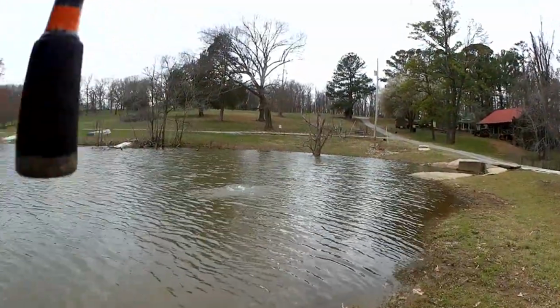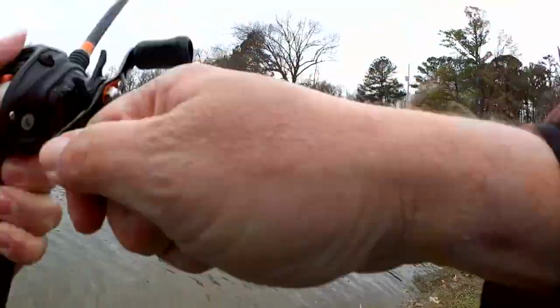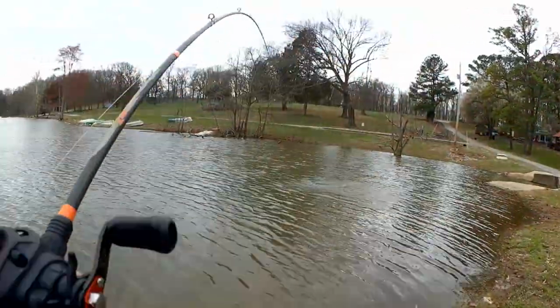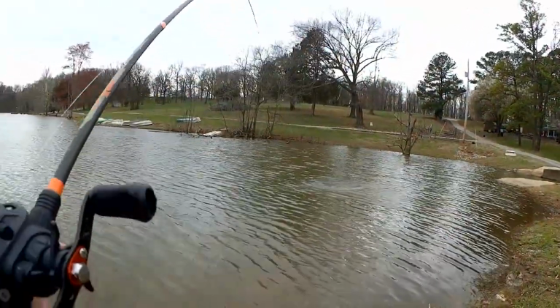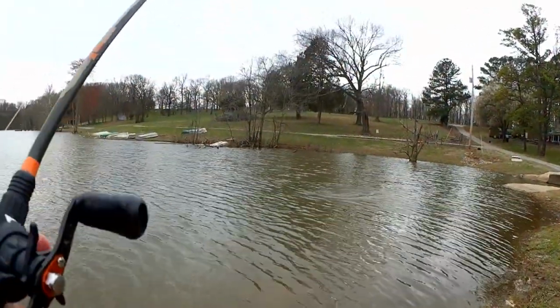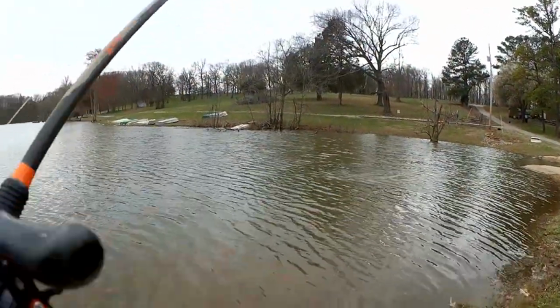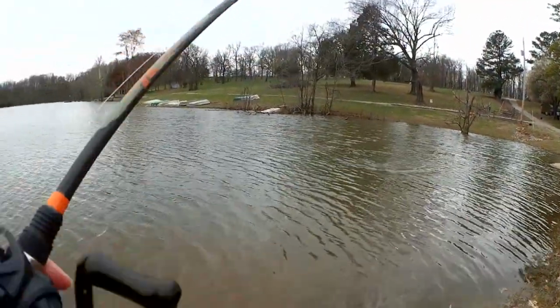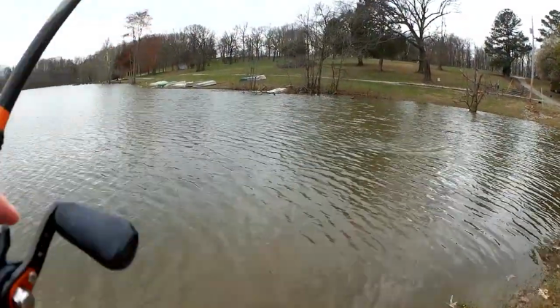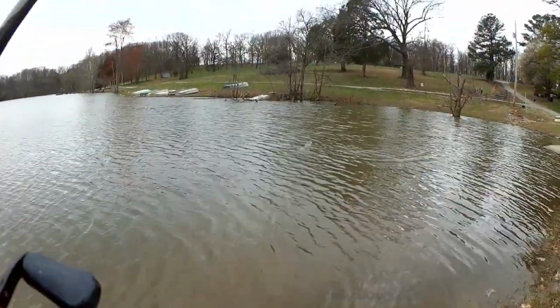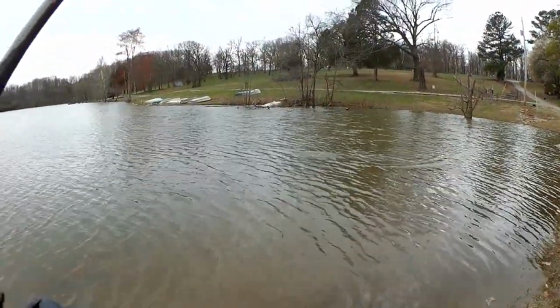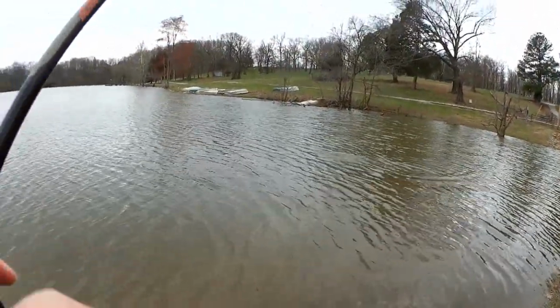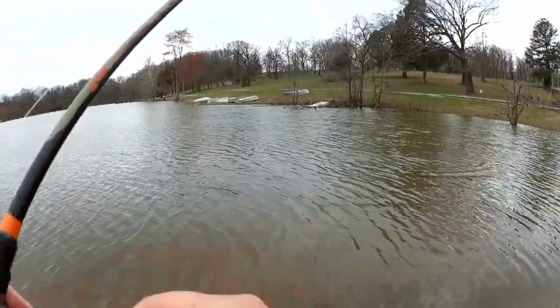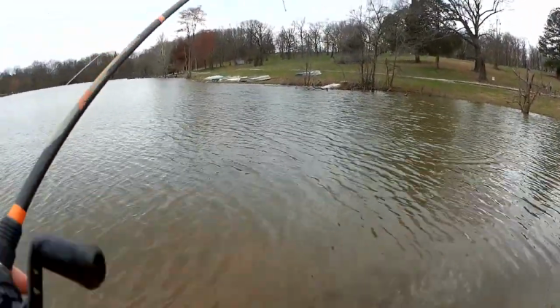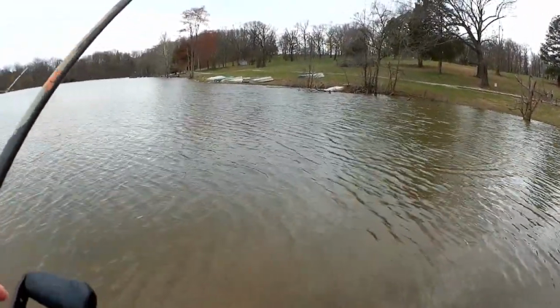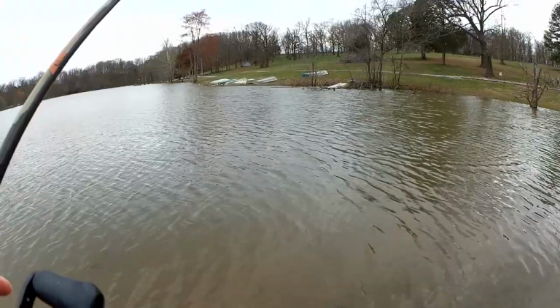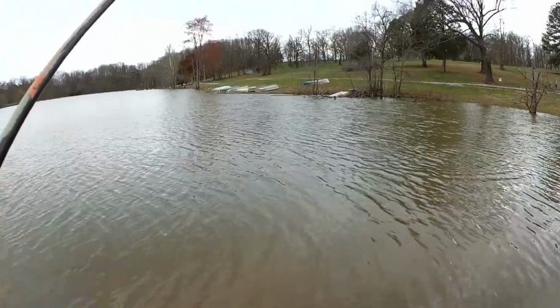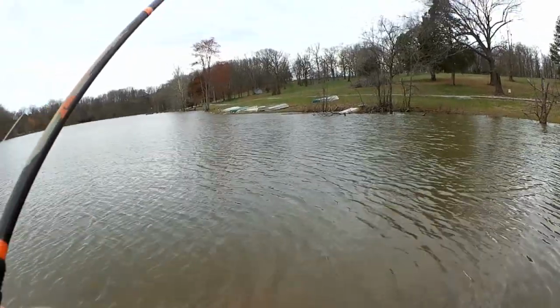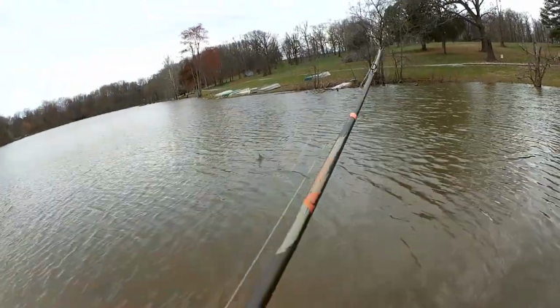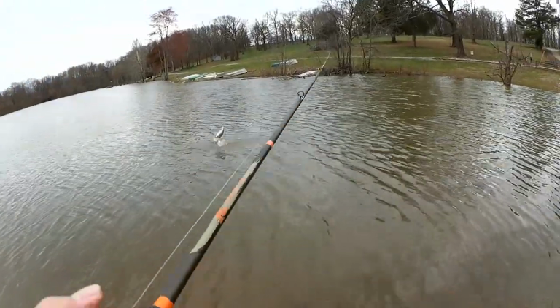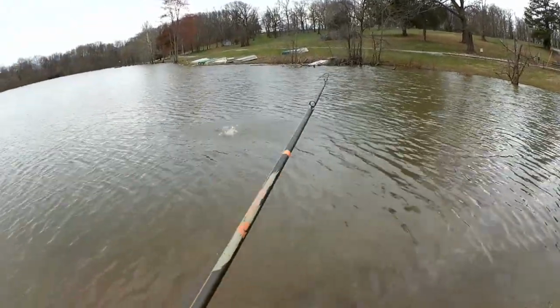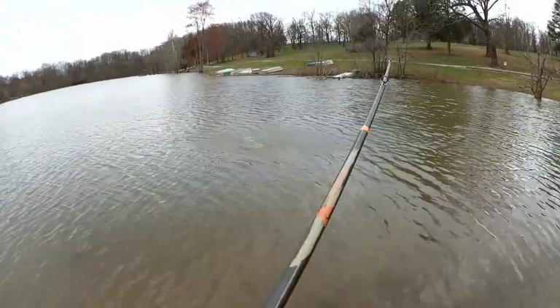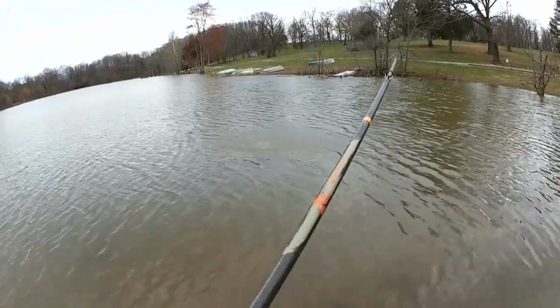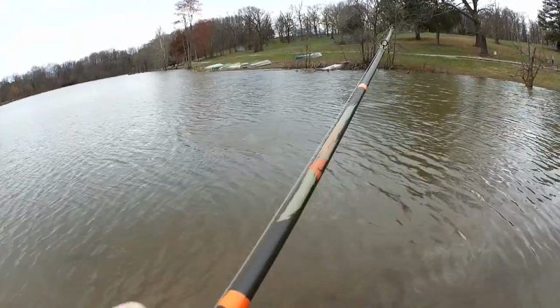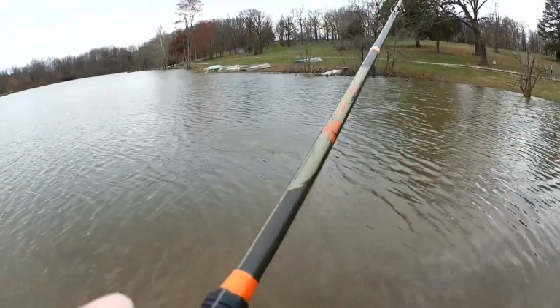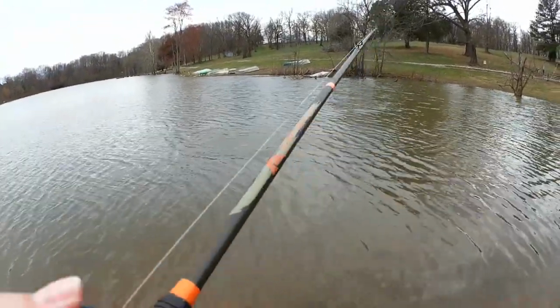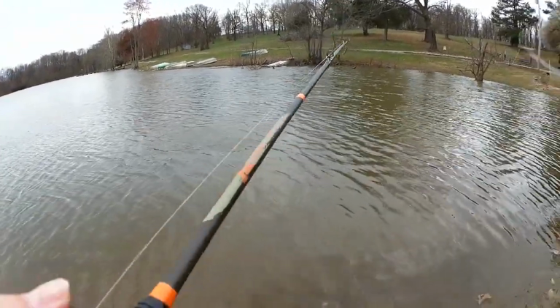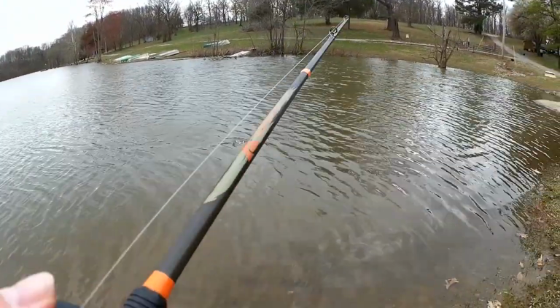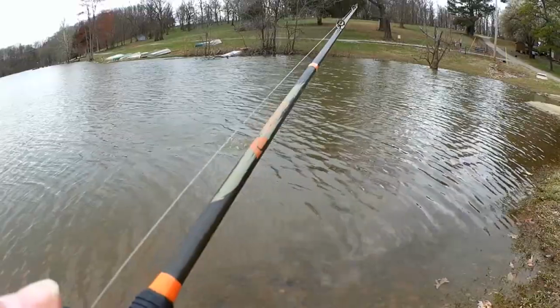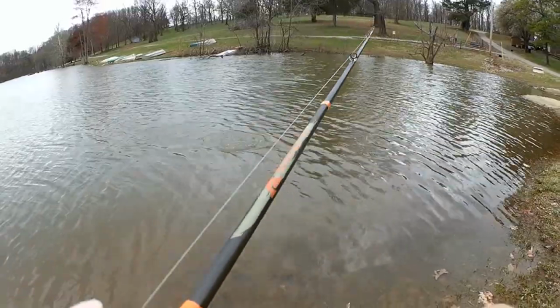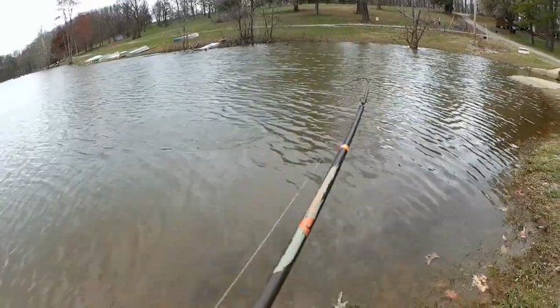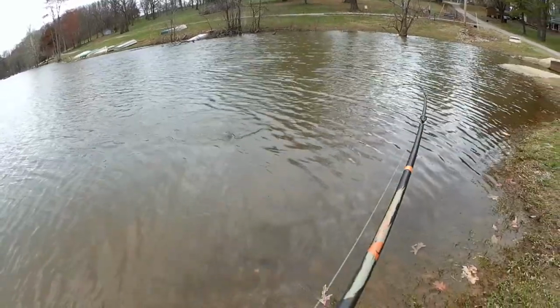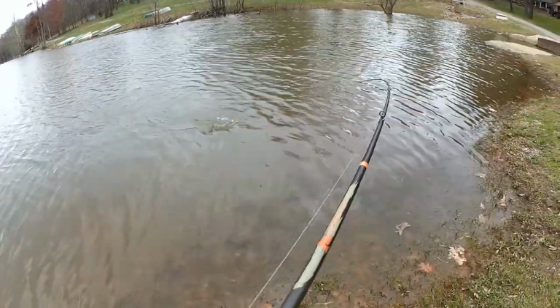Fish! I thought it was a snag at first. This looks like a good one. I can feel — oh my. That's a nice fish. Let's take it easy.